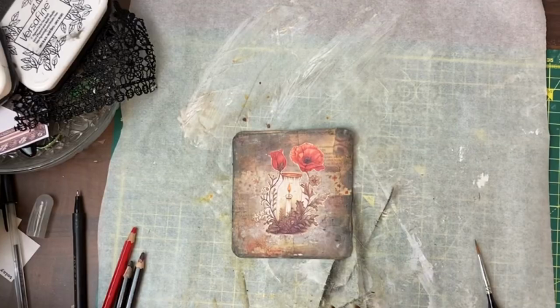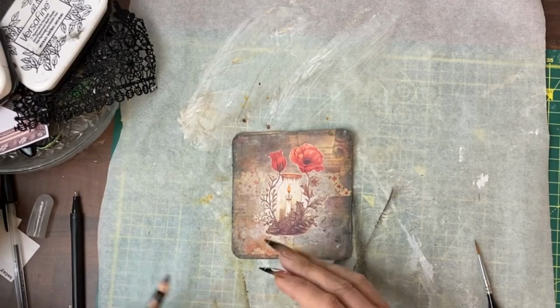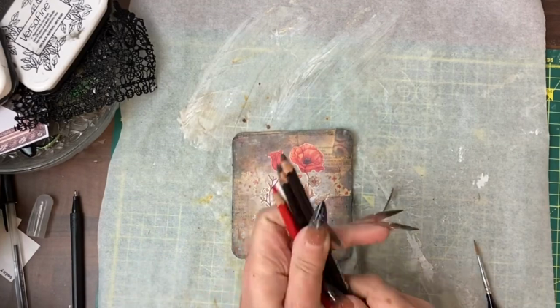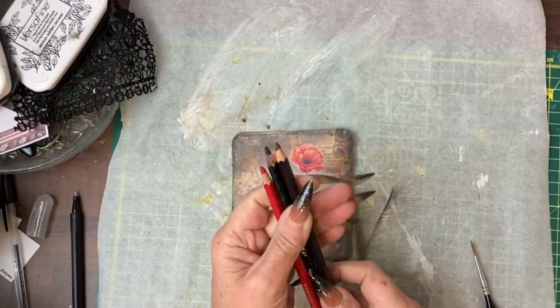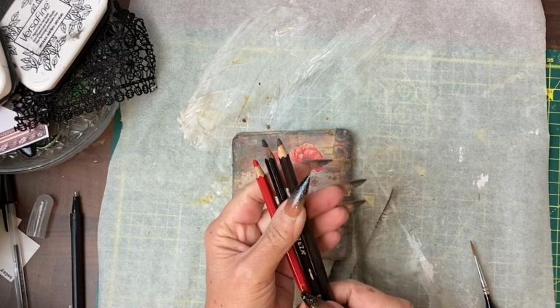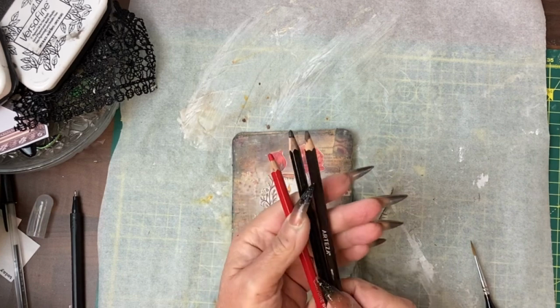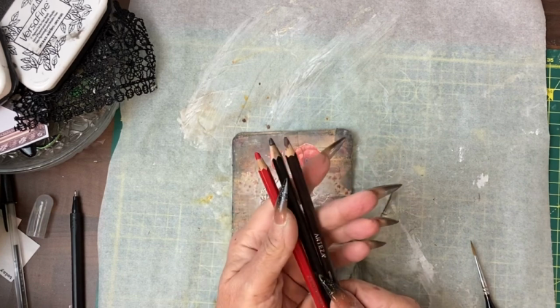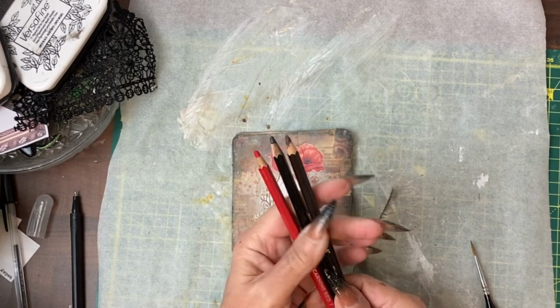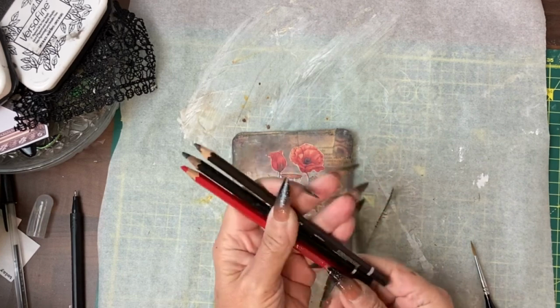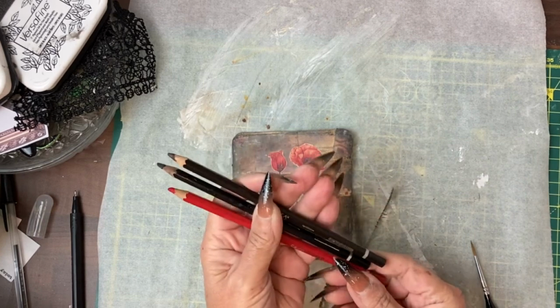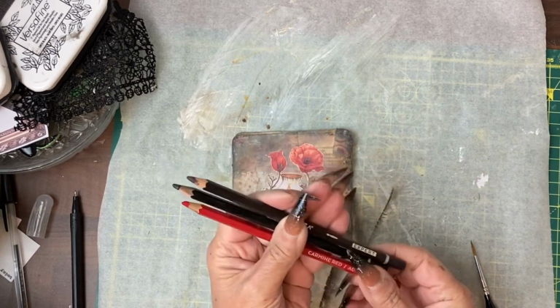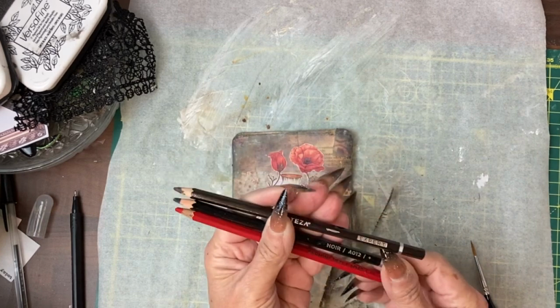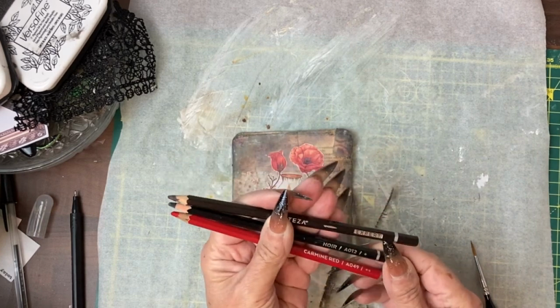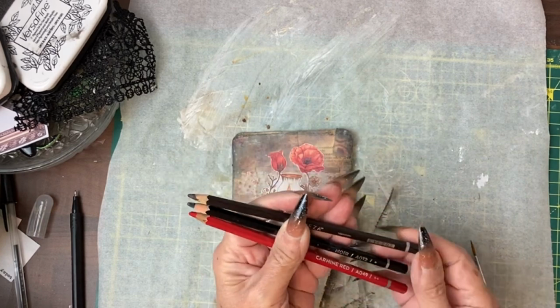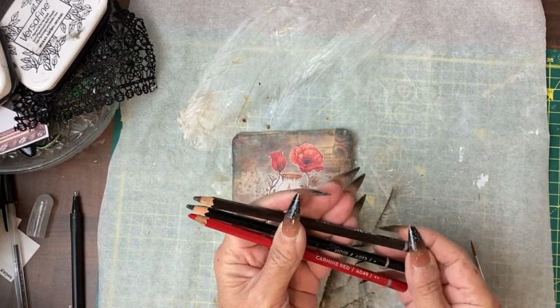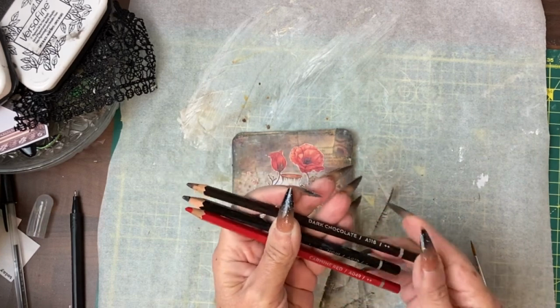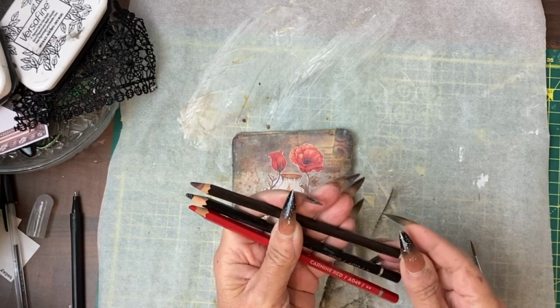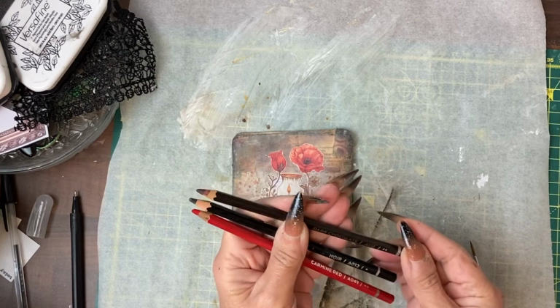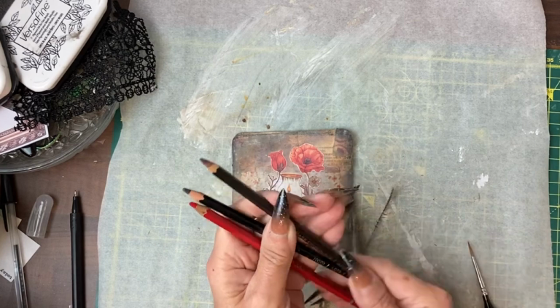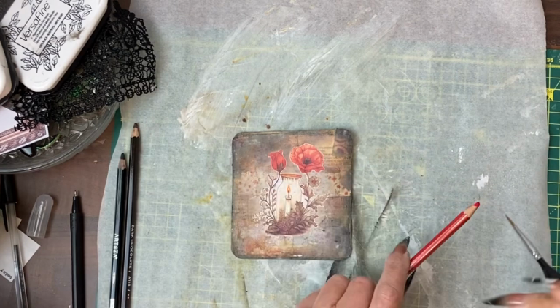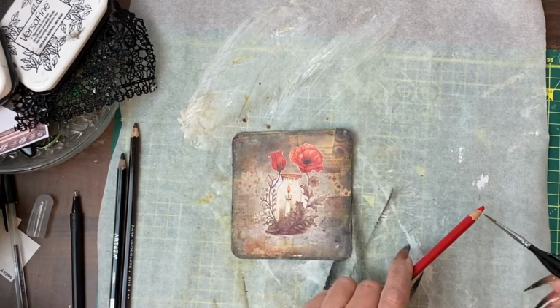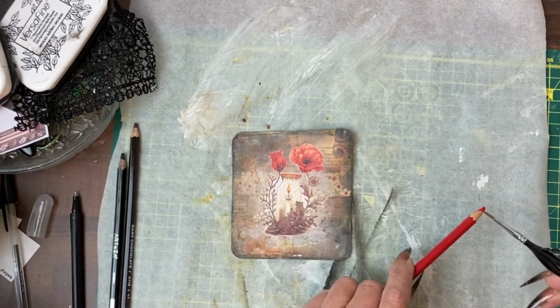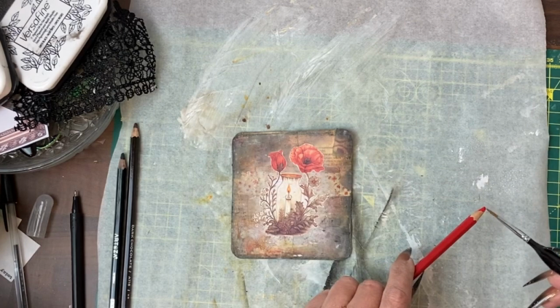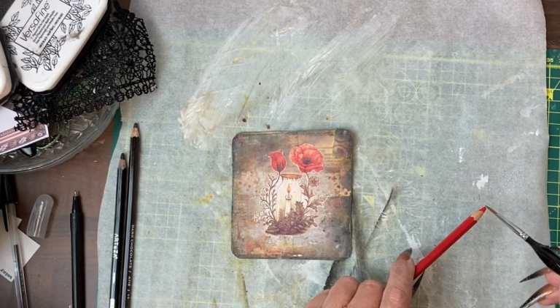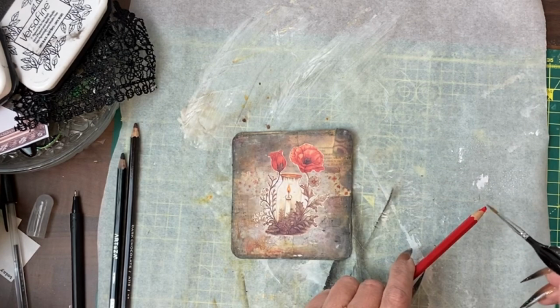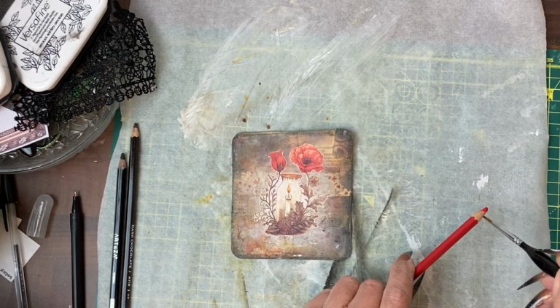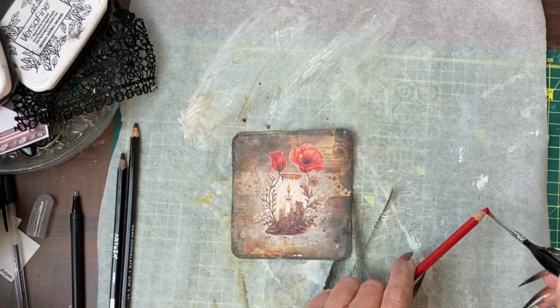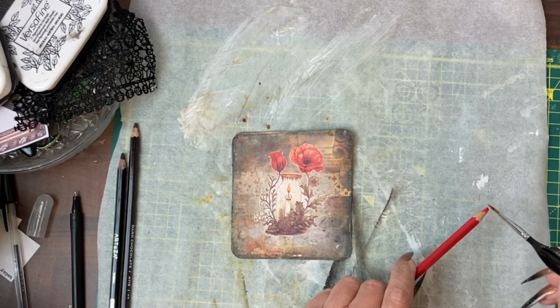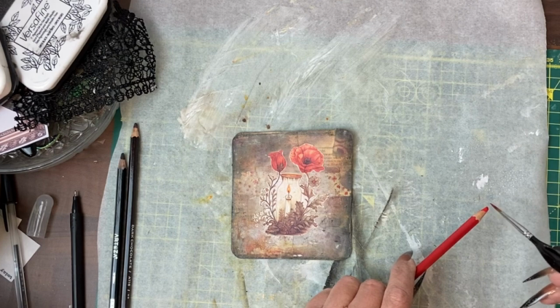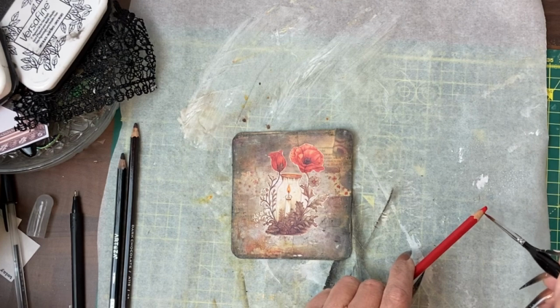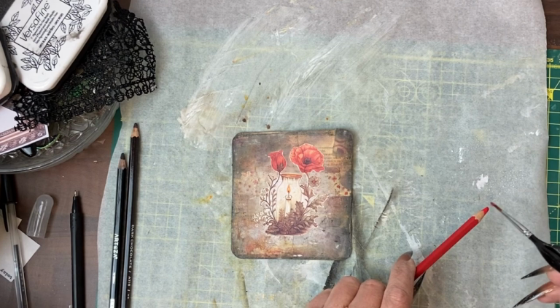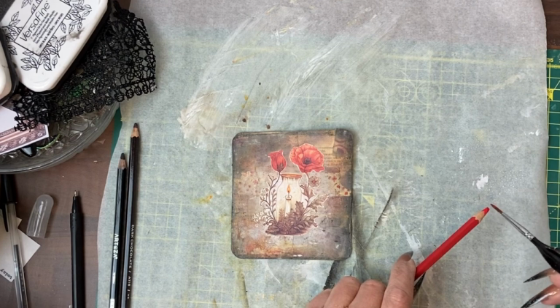I have grabbed three watercolour pencils — the carmine red, the black, and I think this is a dark chocolate. Adding a bit of detail but hopefully quite lightly.